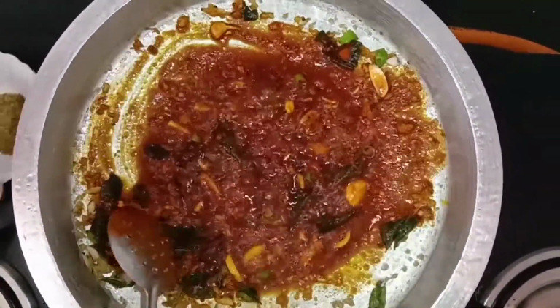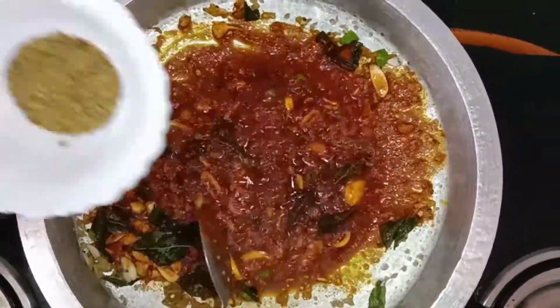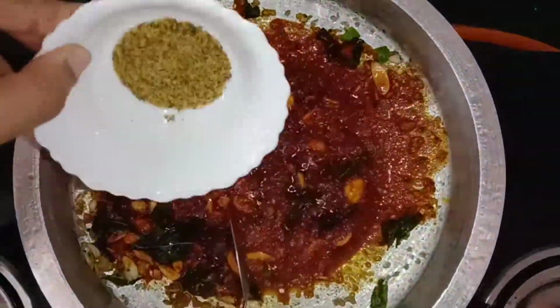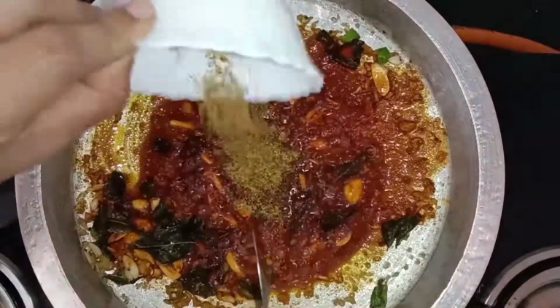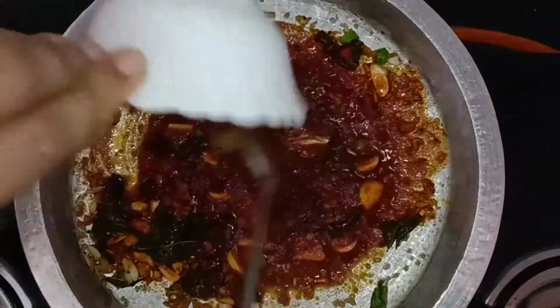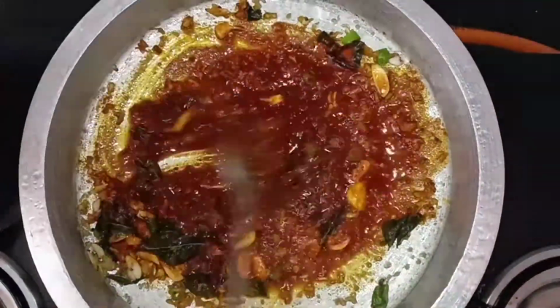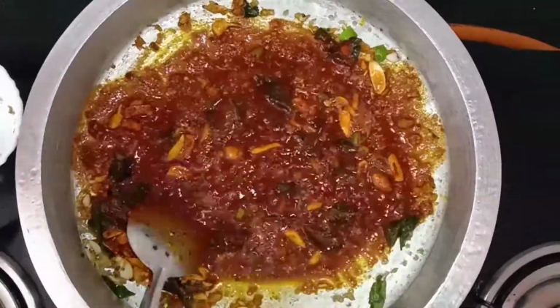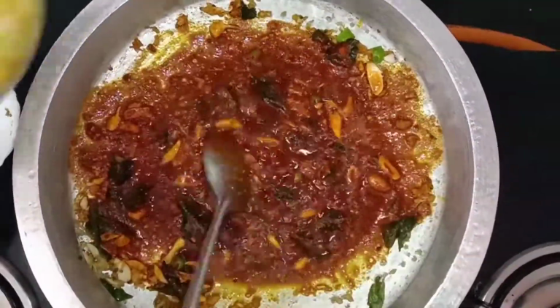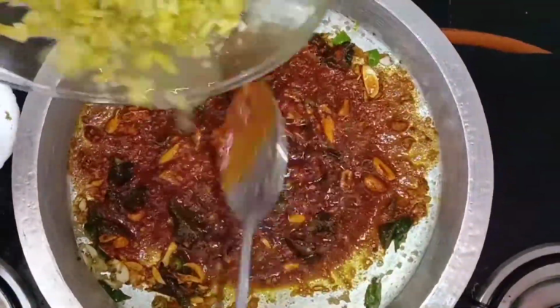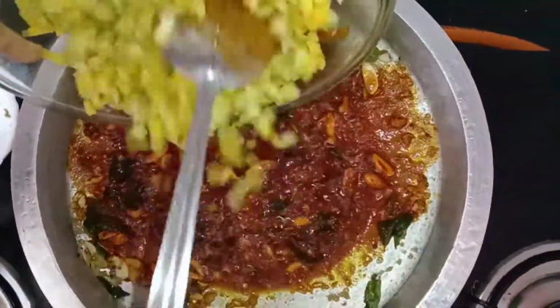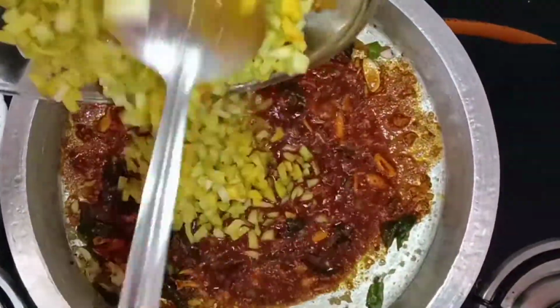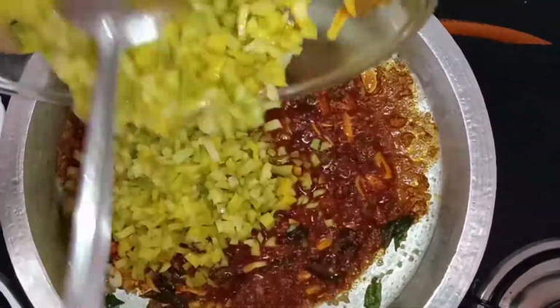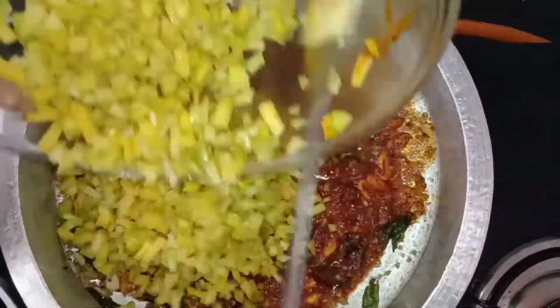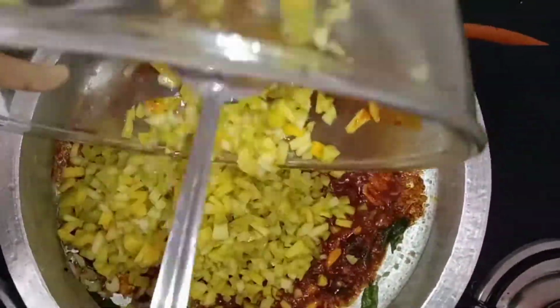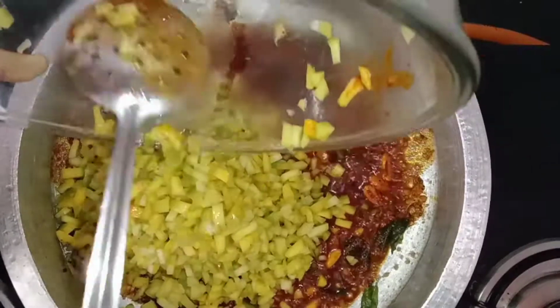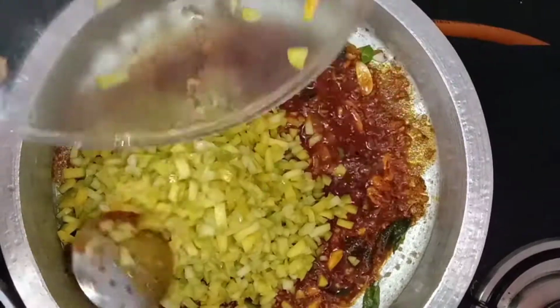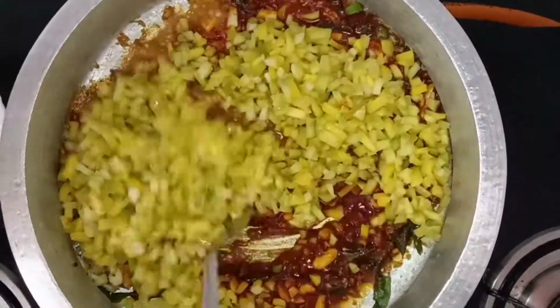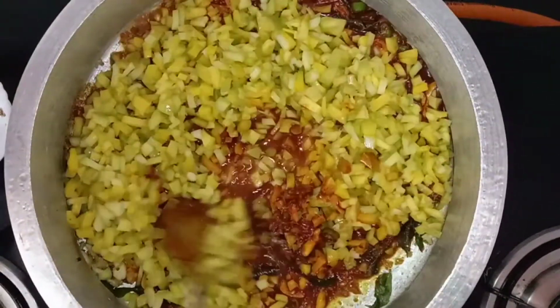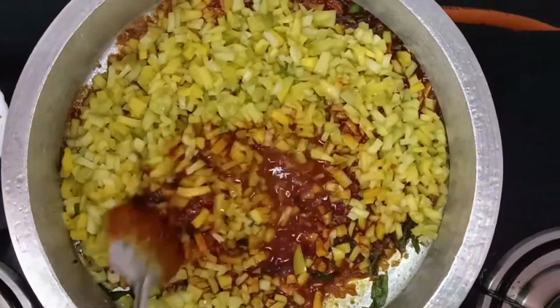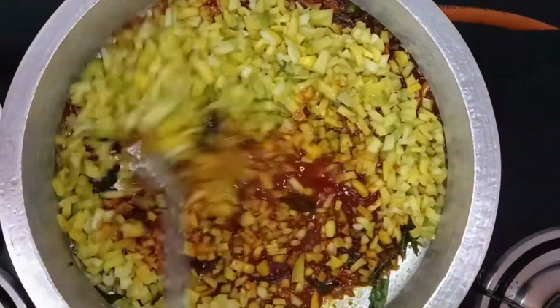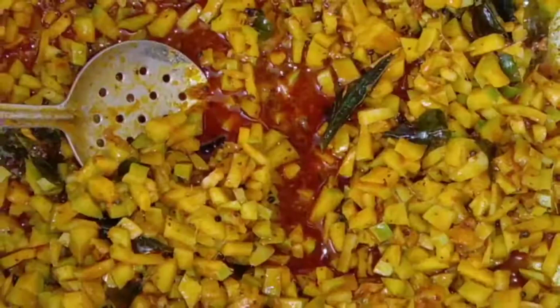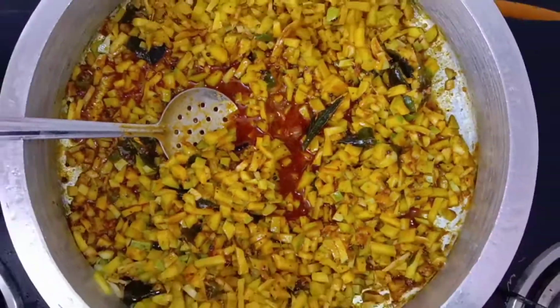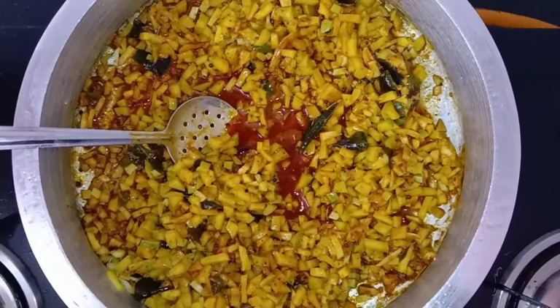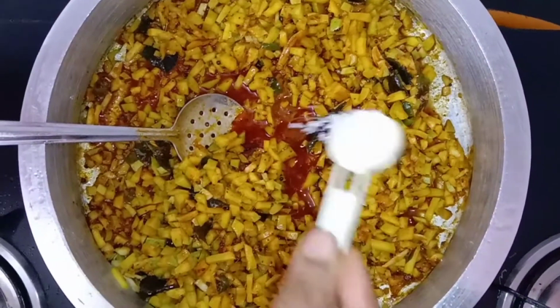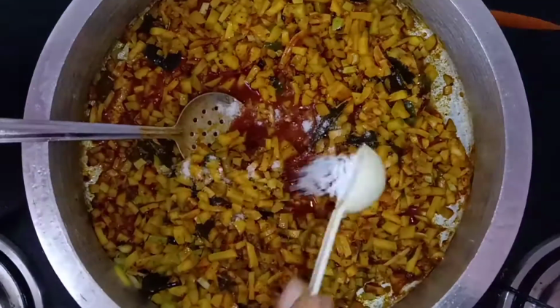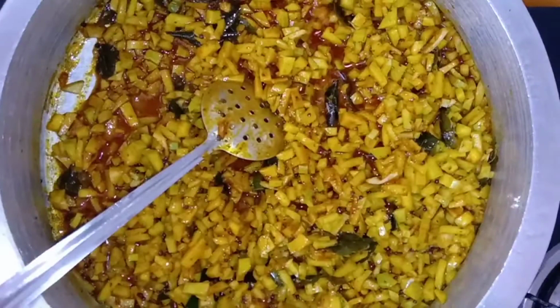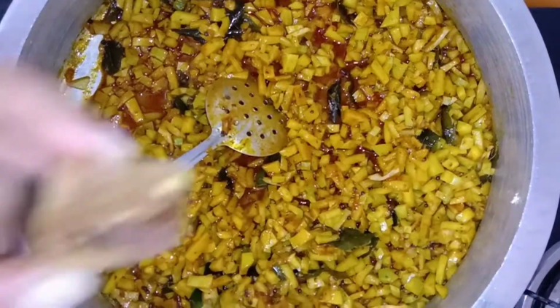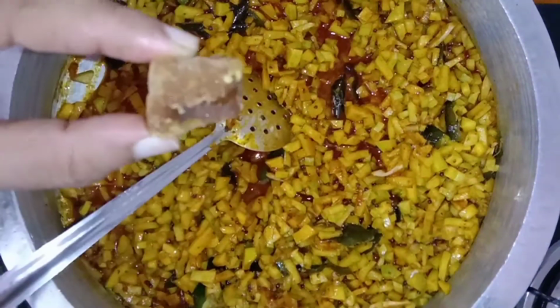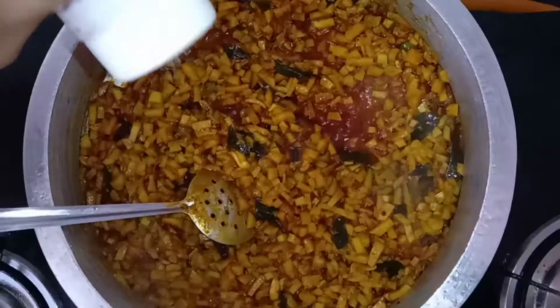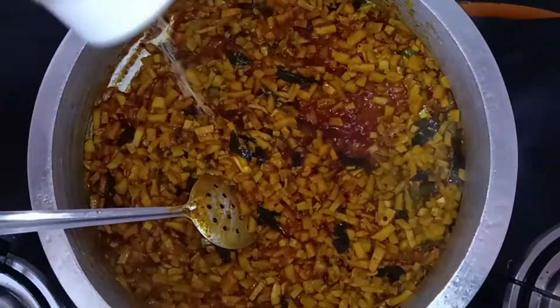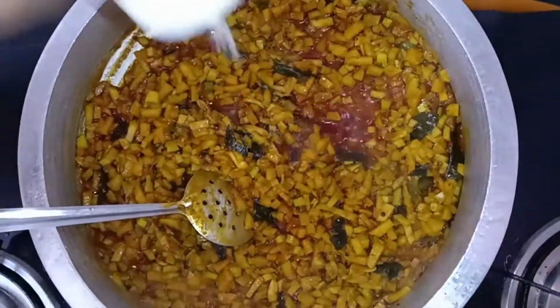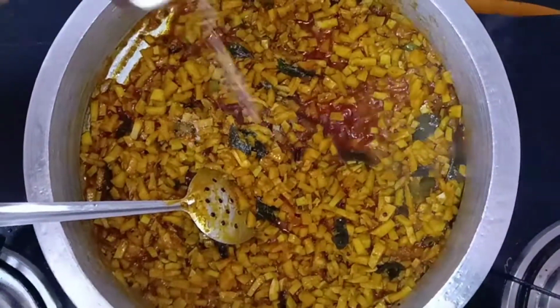I will add 2 tablespoons of lemon, and 1 teaspoon of a small one.